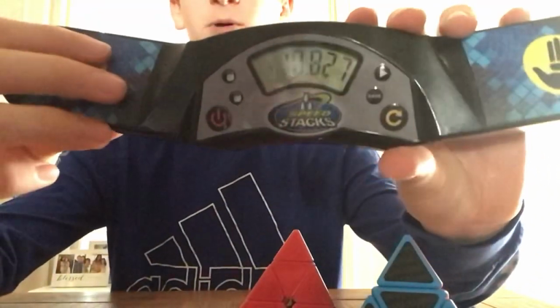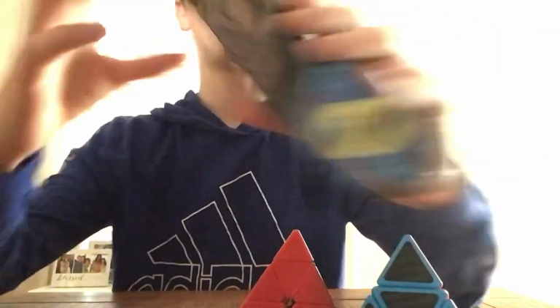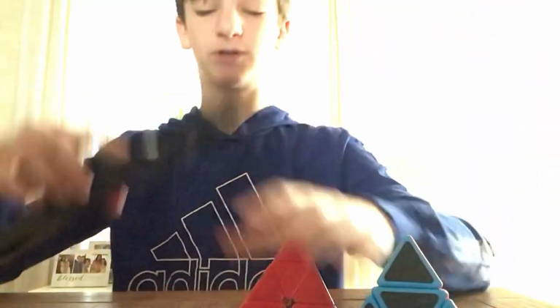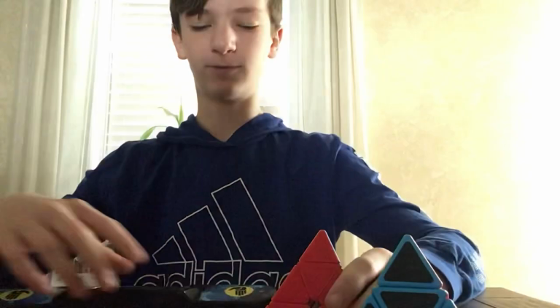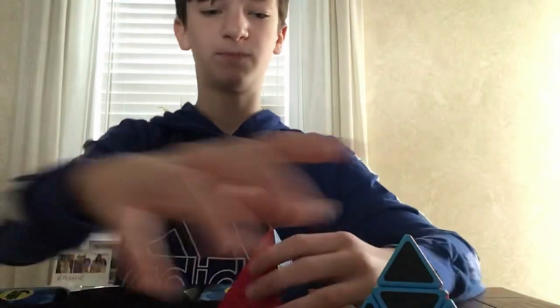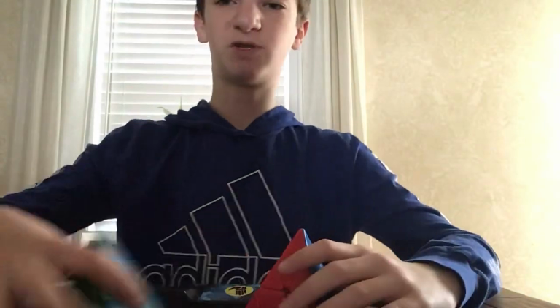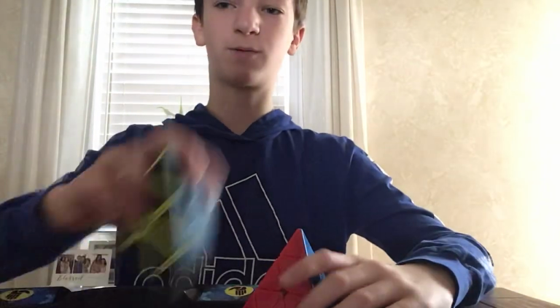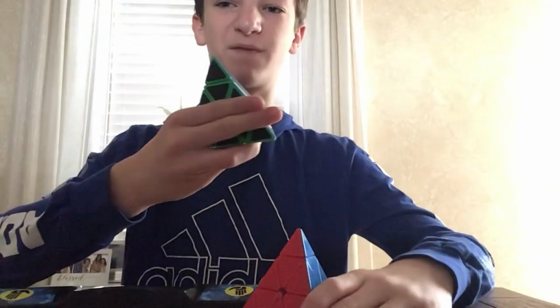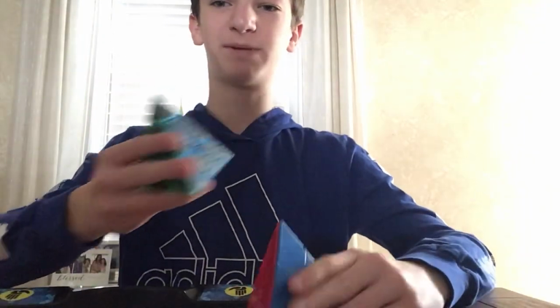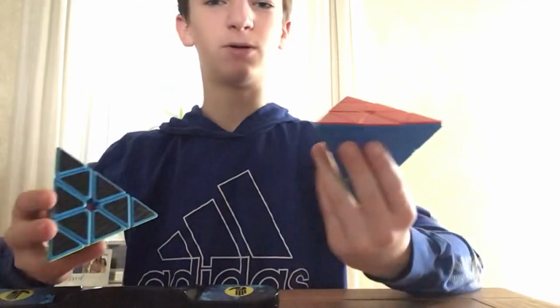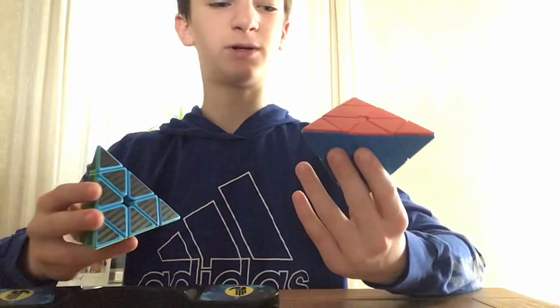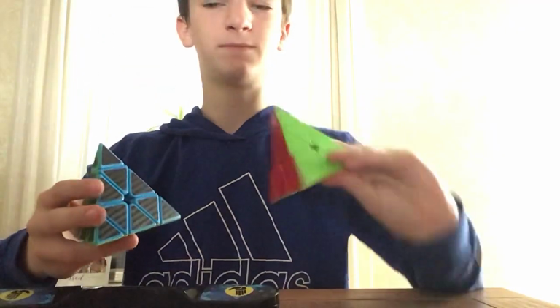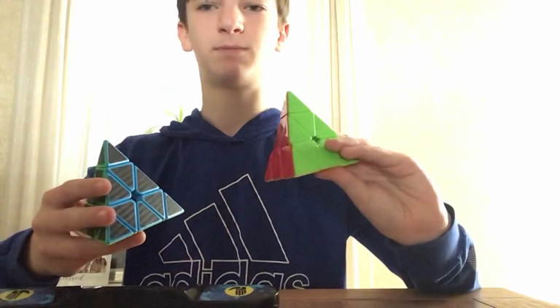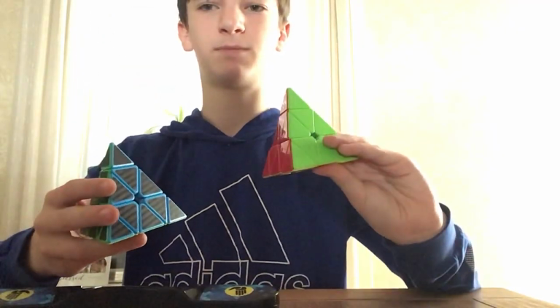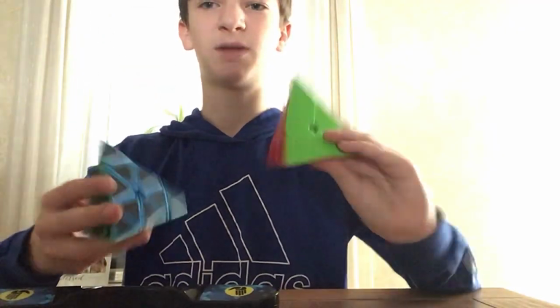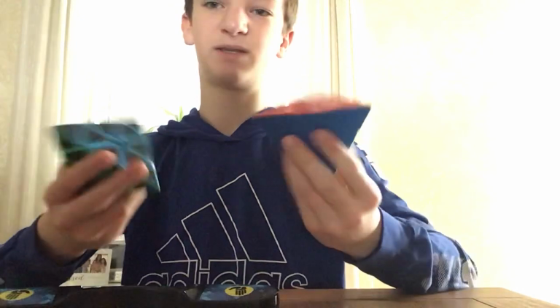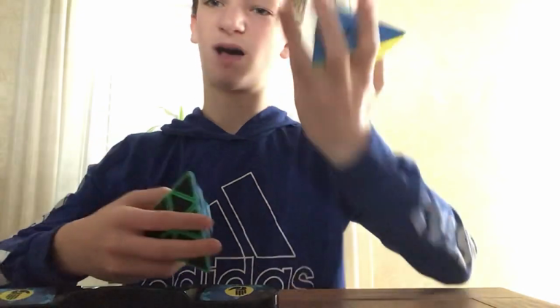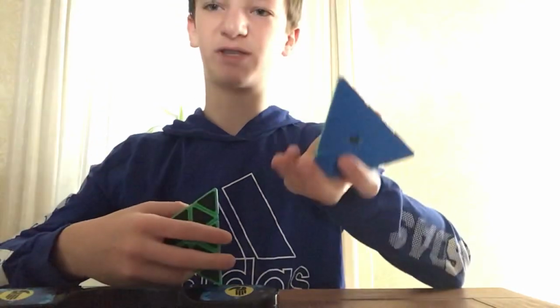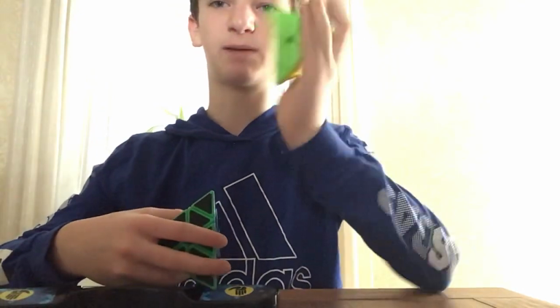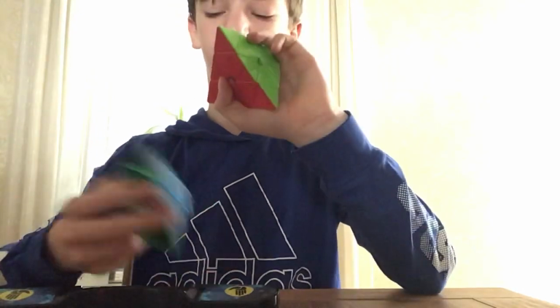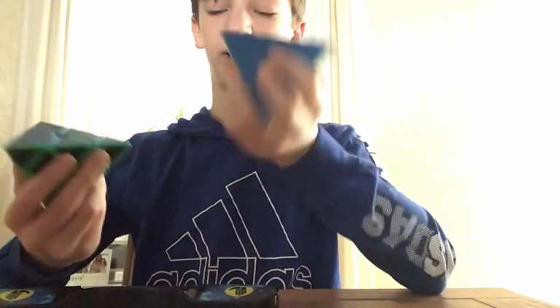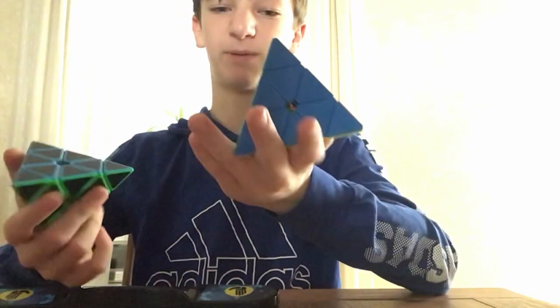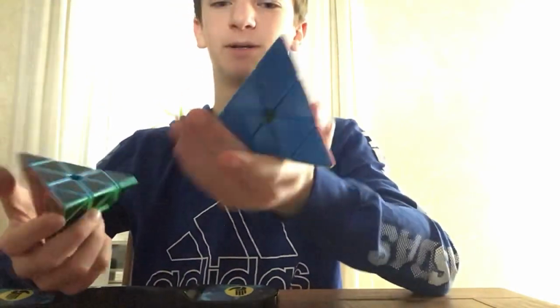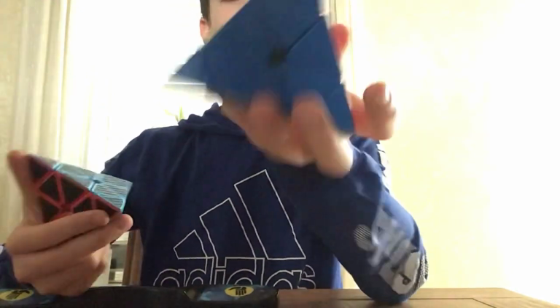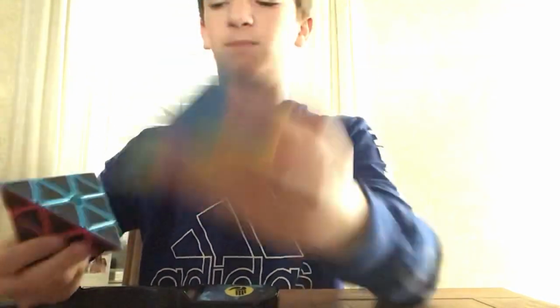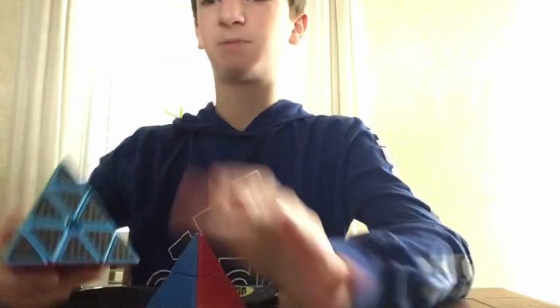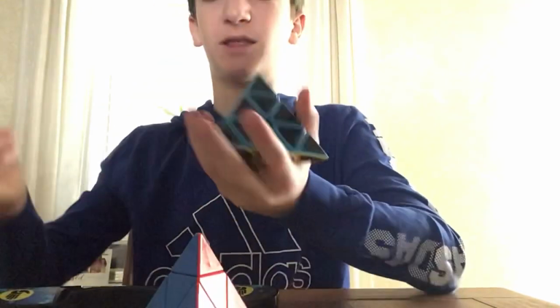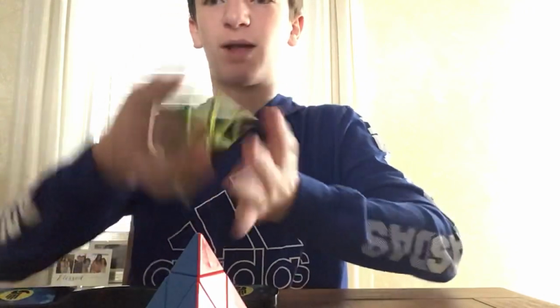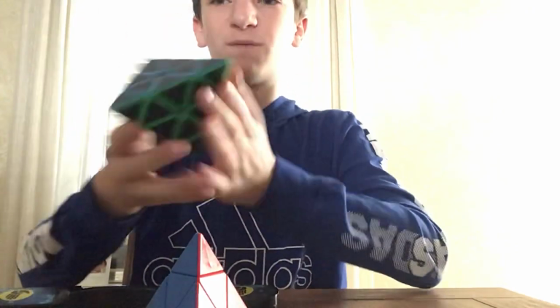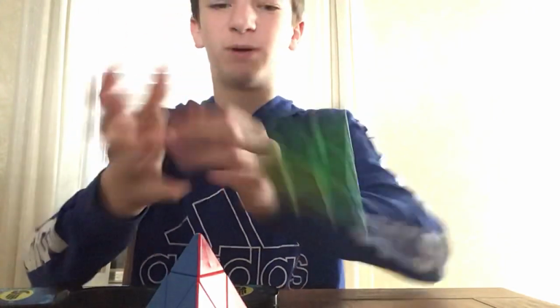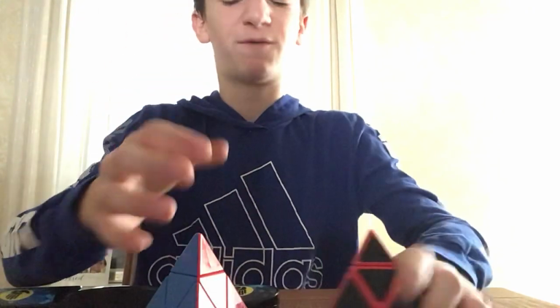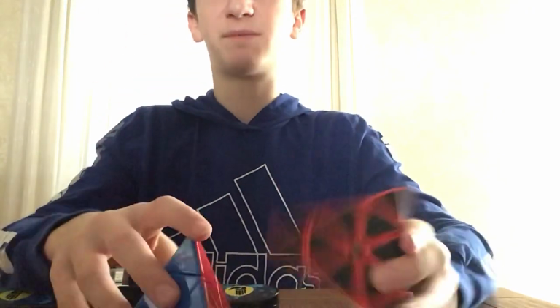10.82. Which is better, the carbon fiber Pyraminx or the X-Men Bell? Obviously, this X-Men Bell is so much better. My main is so much better than this random carbon fiber Pyraminx I found off Amazon.